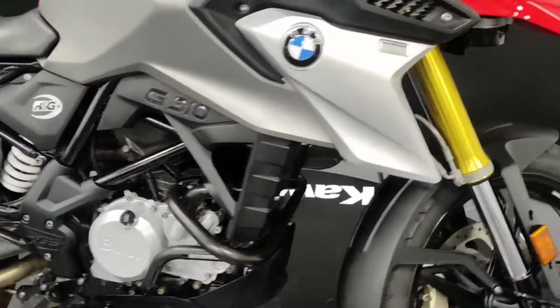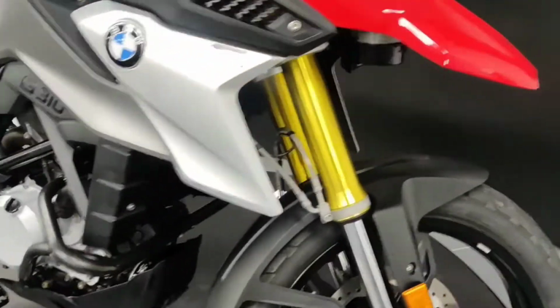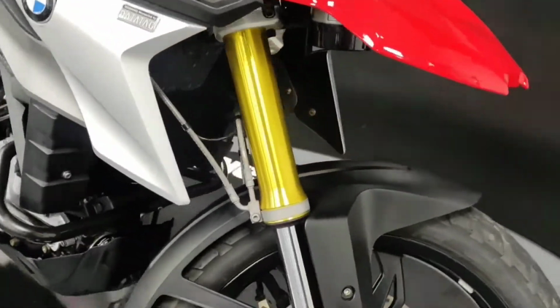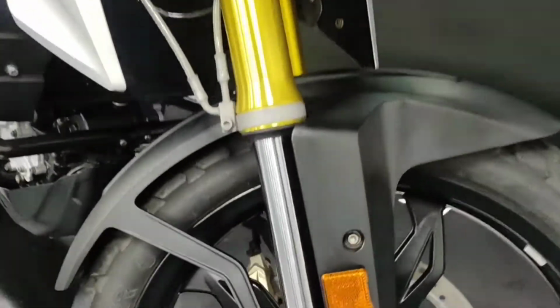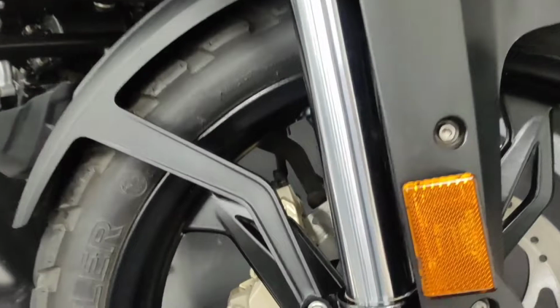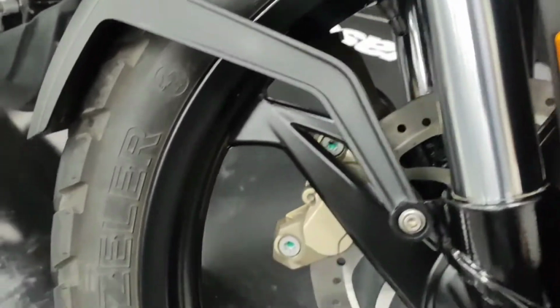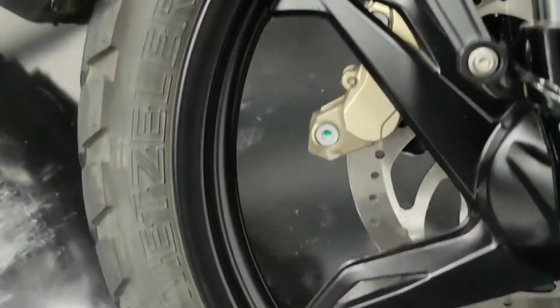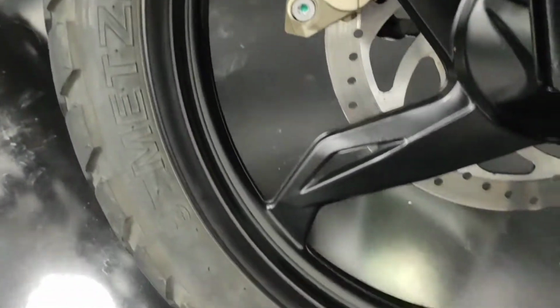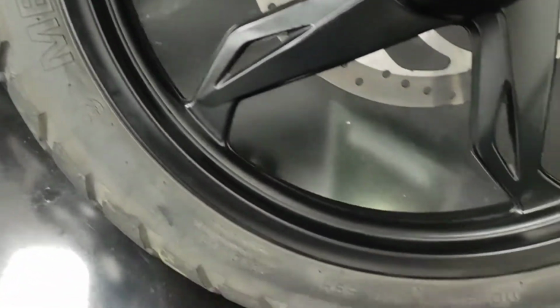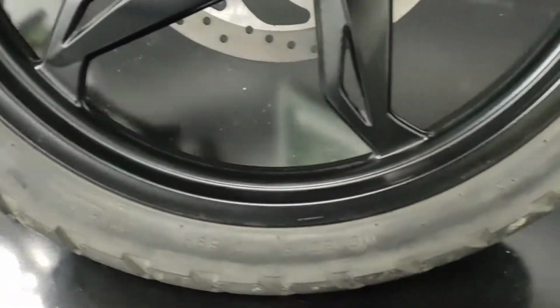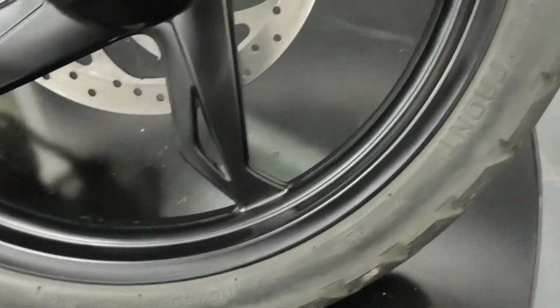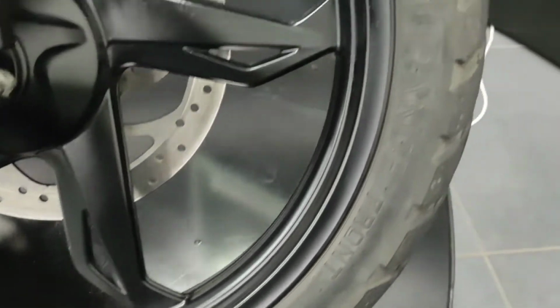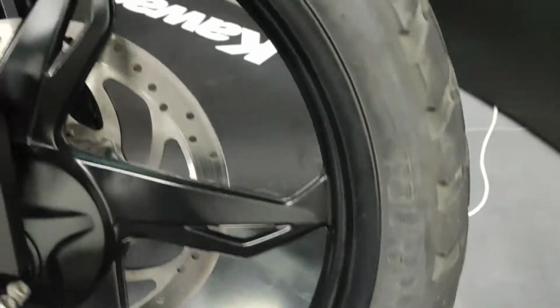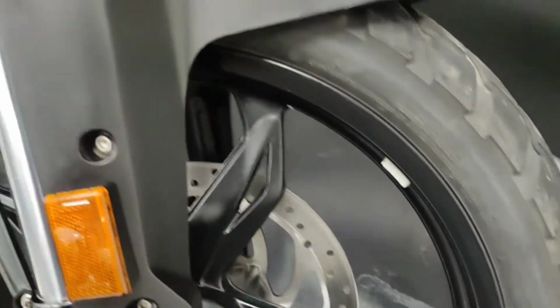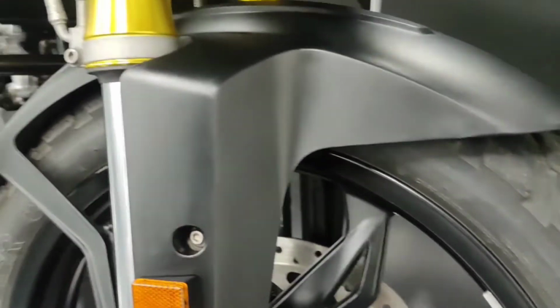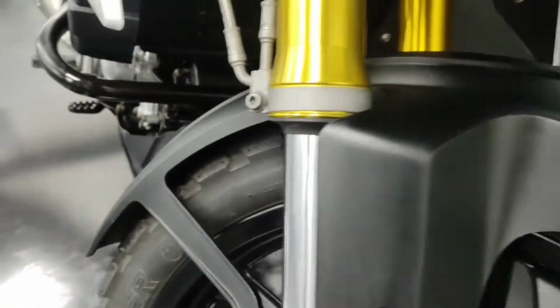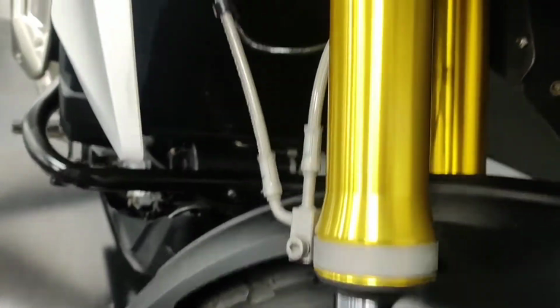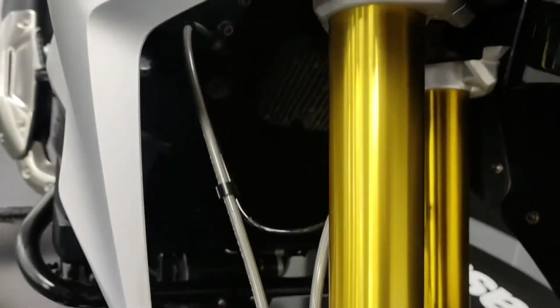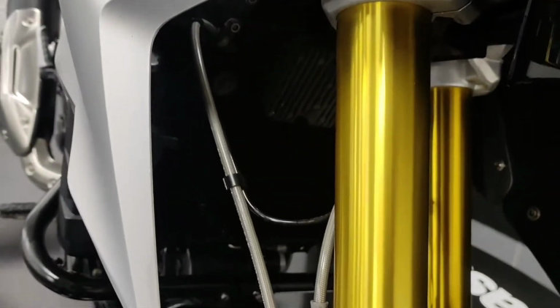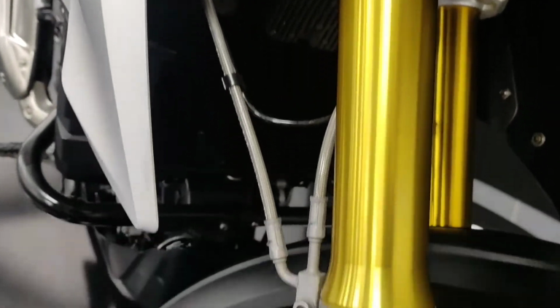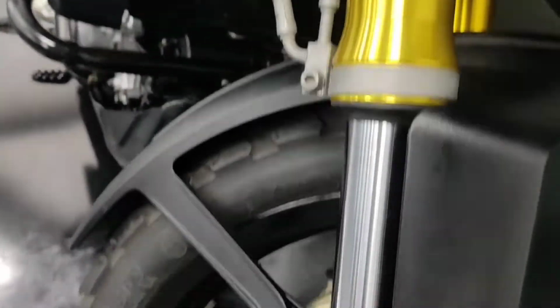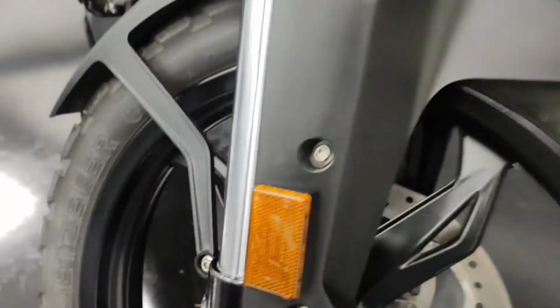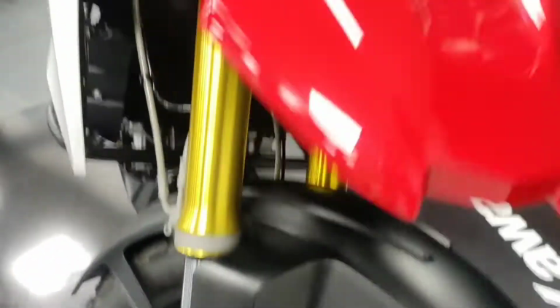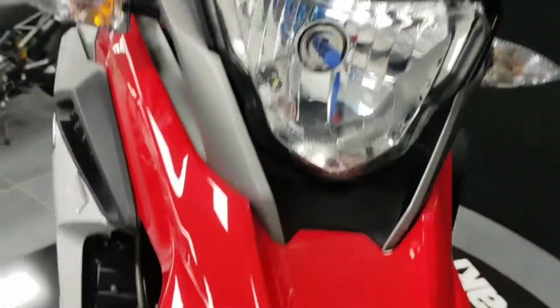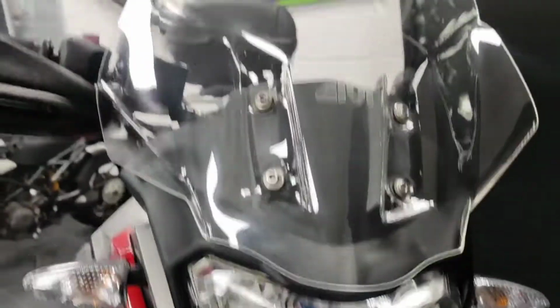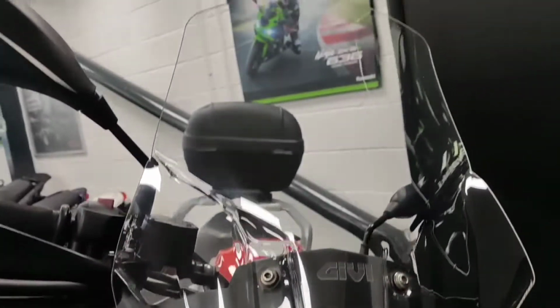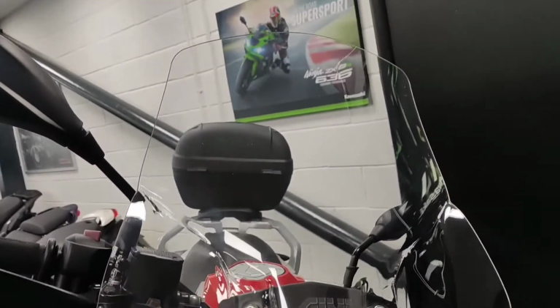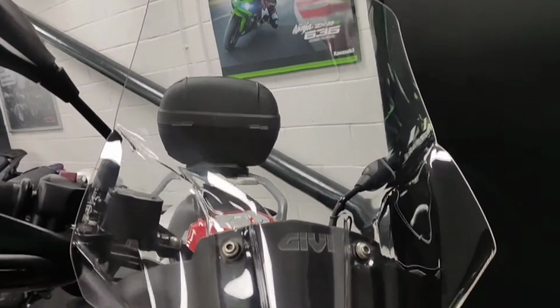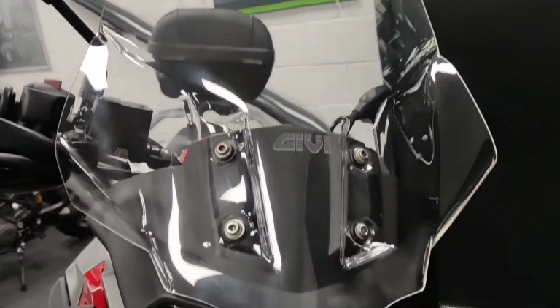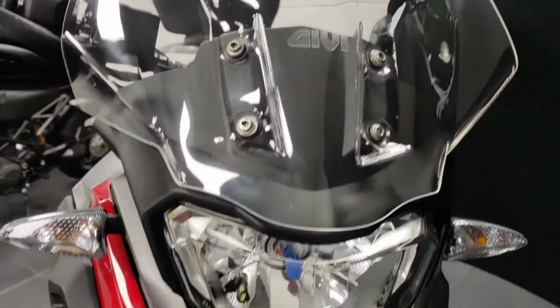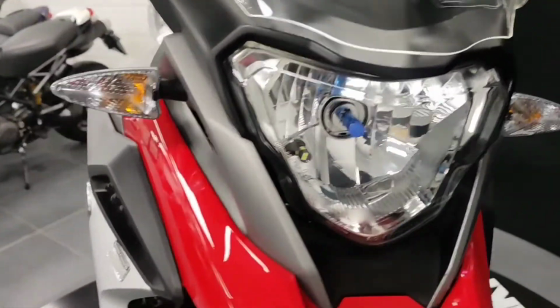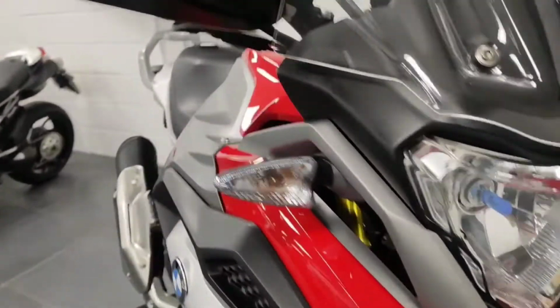Coming up to the front — the front wheel is again nice and clean of any marks. Forks are in great condition. You can see the Givi screen just there as well.